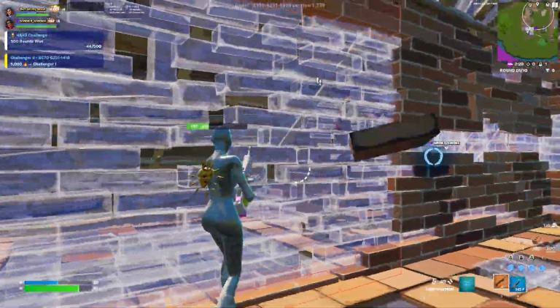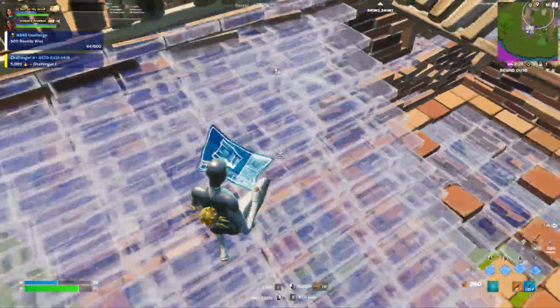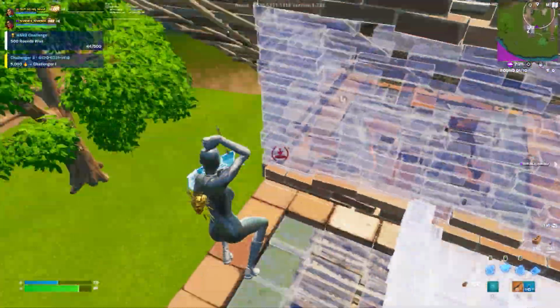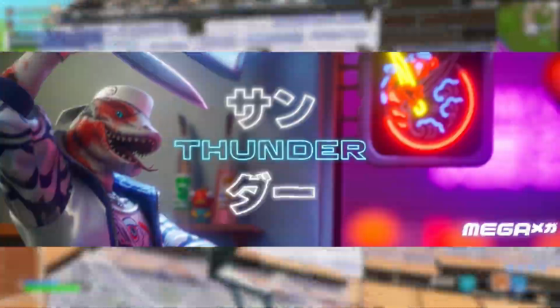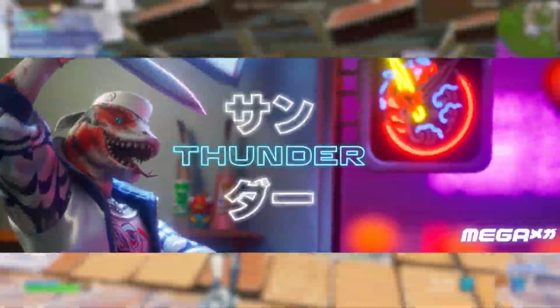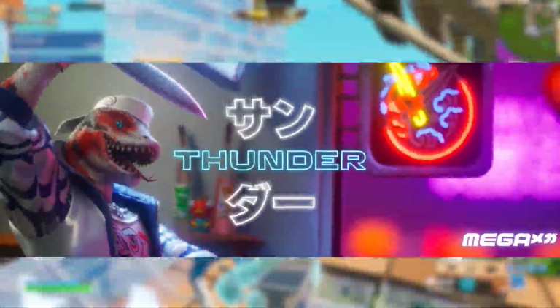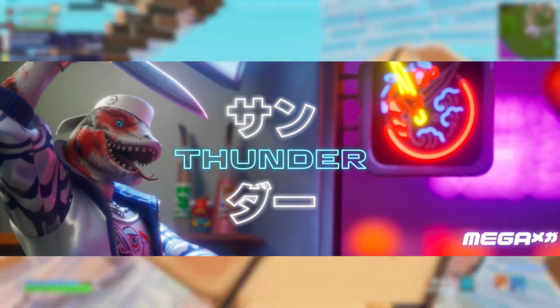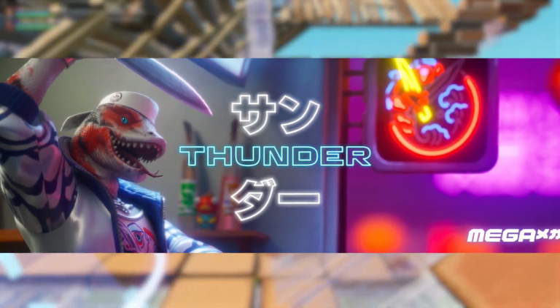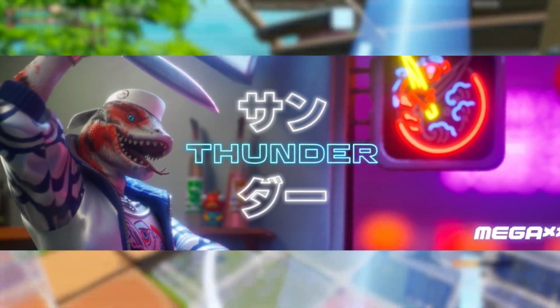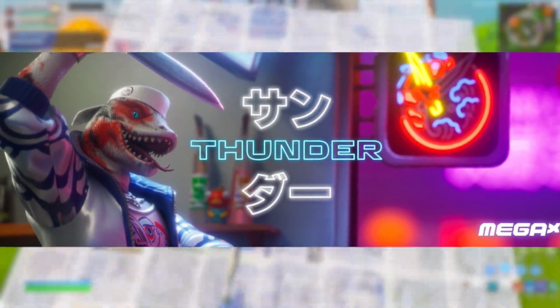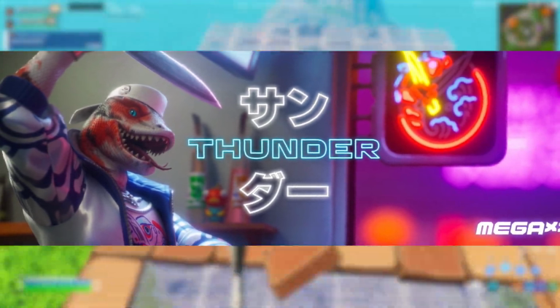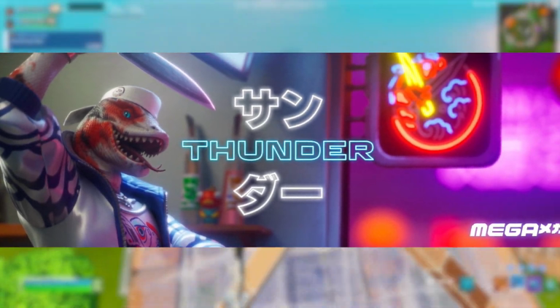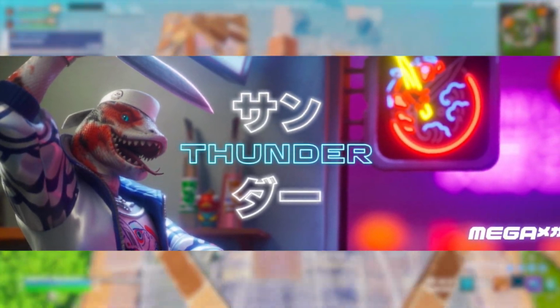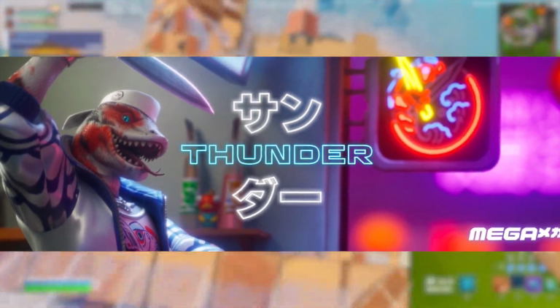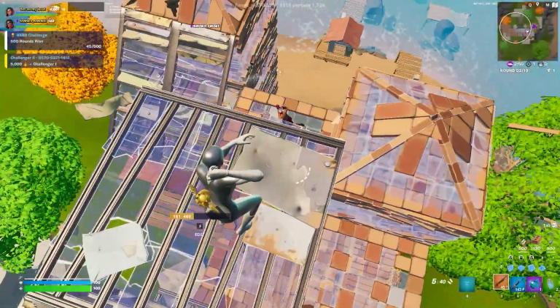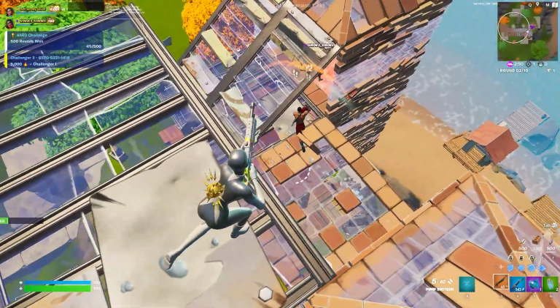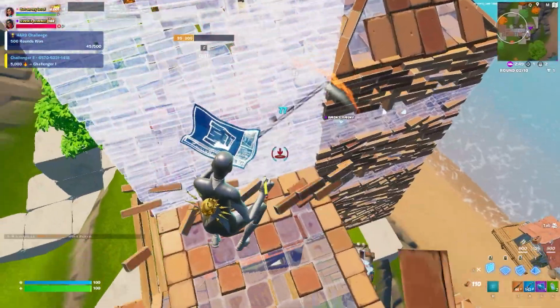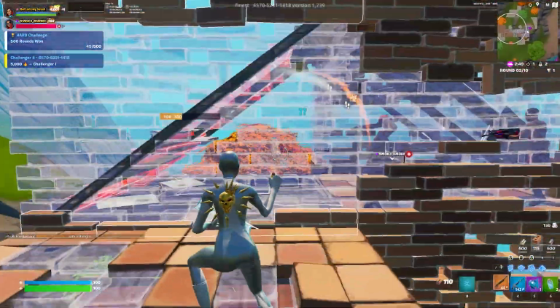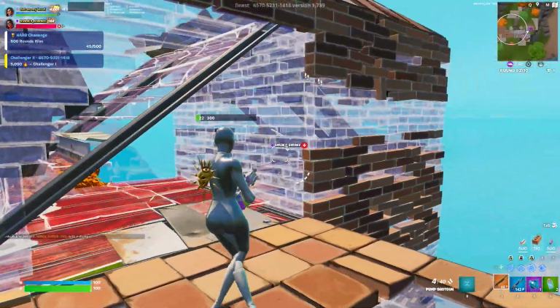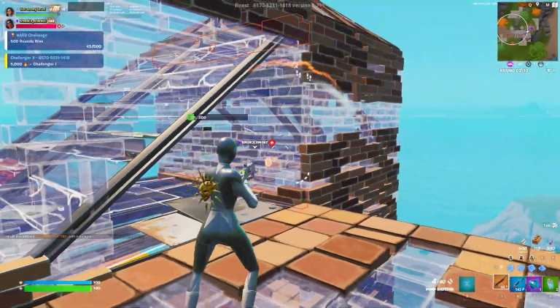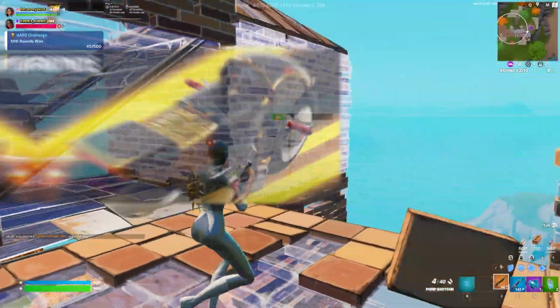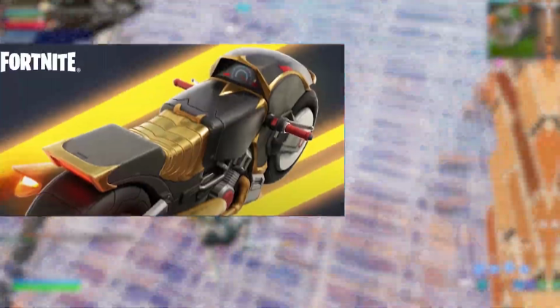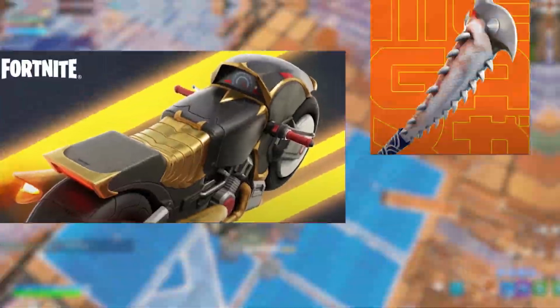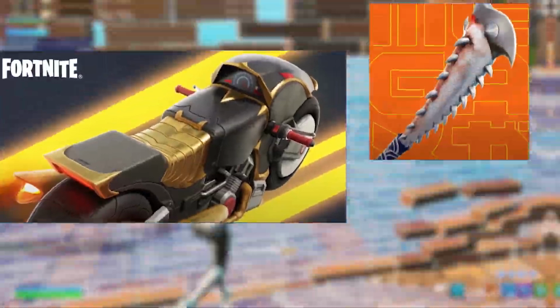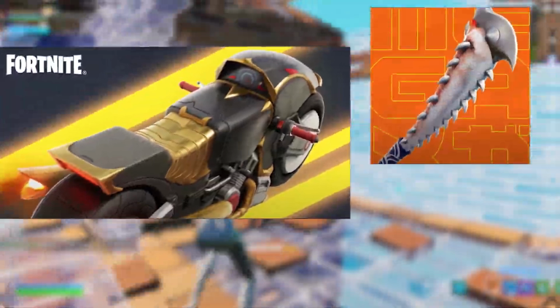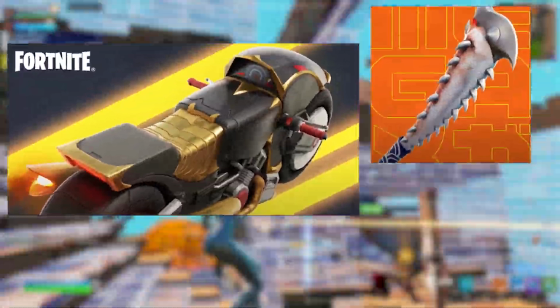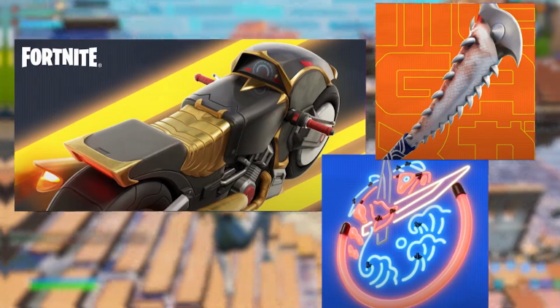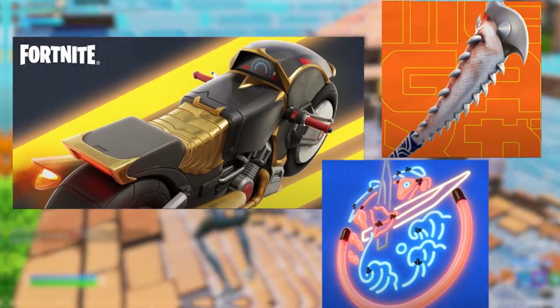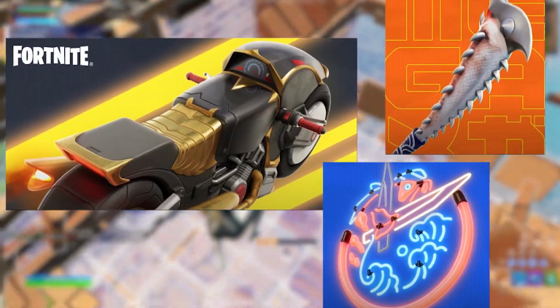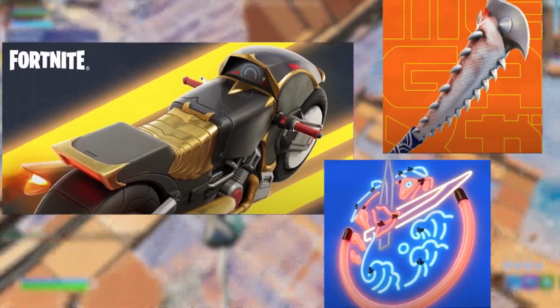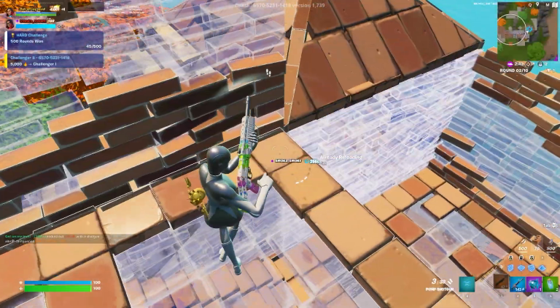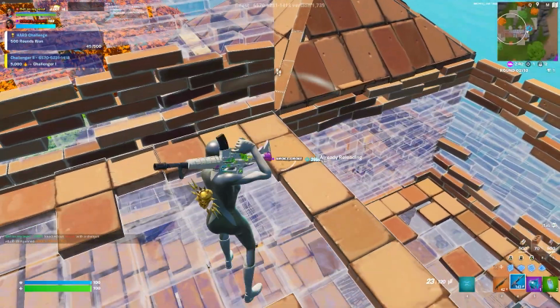Starting off with this teaser of the lizard man skin, which we later found out is actually going to be known as the Thunder skin. Along with this awesome battle pass skin, we also got leaked the glider, harvesting tool, and back bling that are going to be part of this skin's cosmetic set in the Chapter 4 Season 2 battle pass.